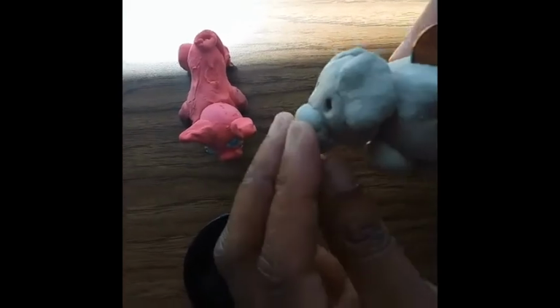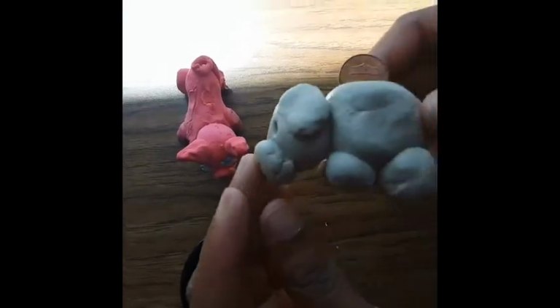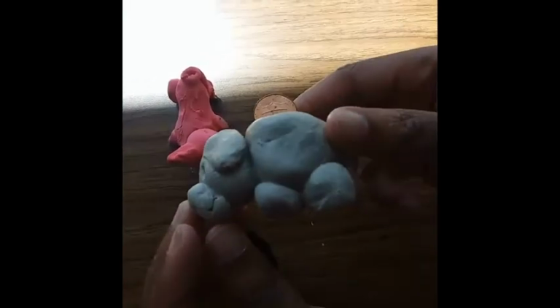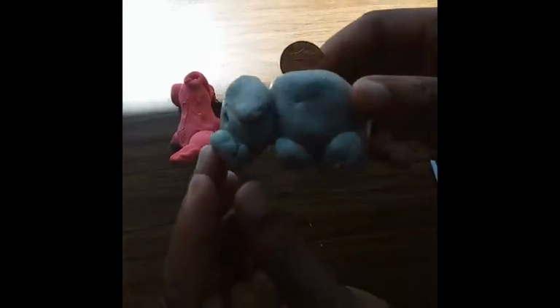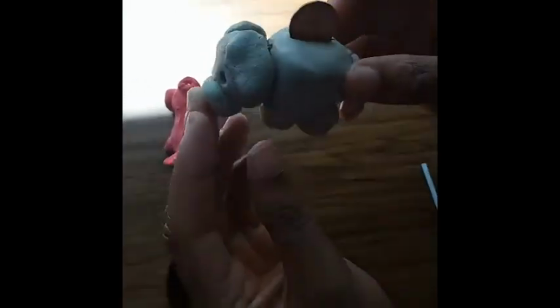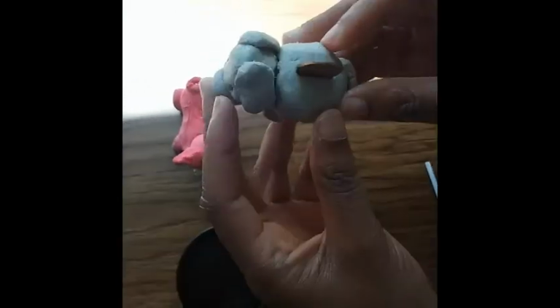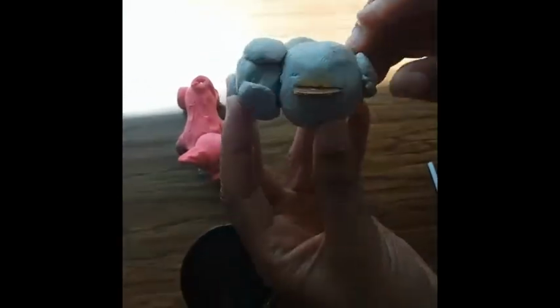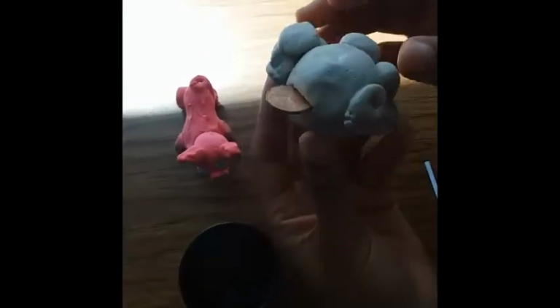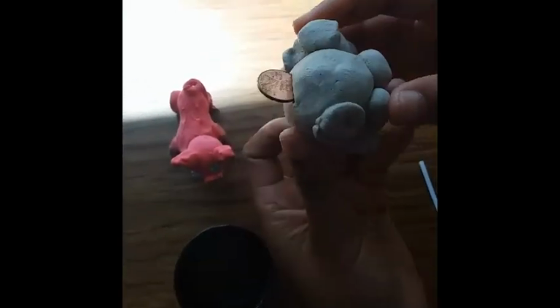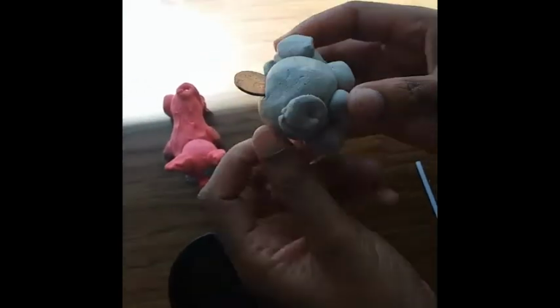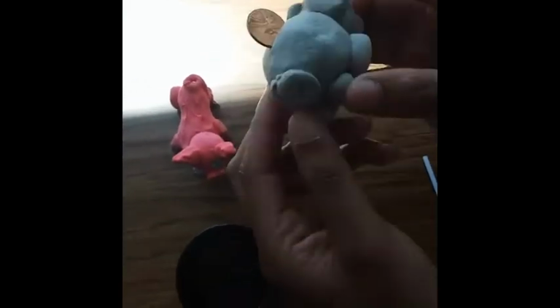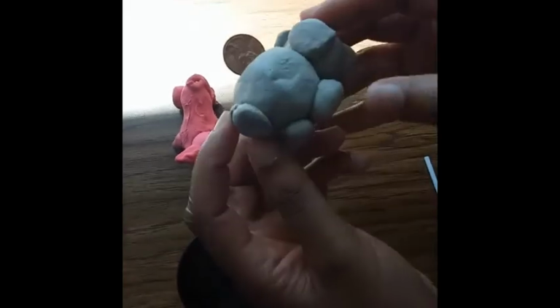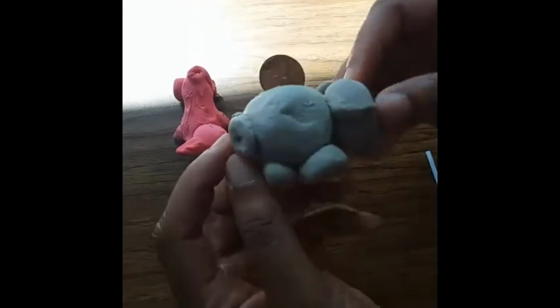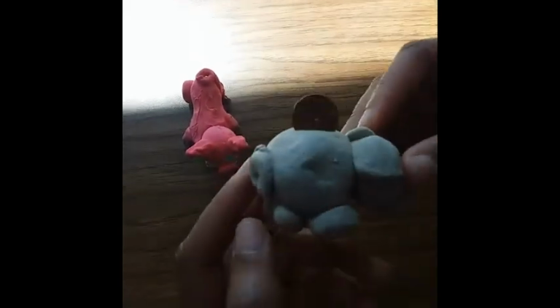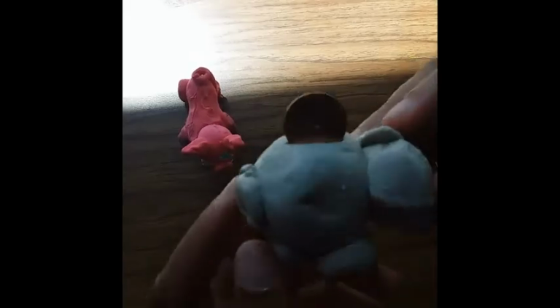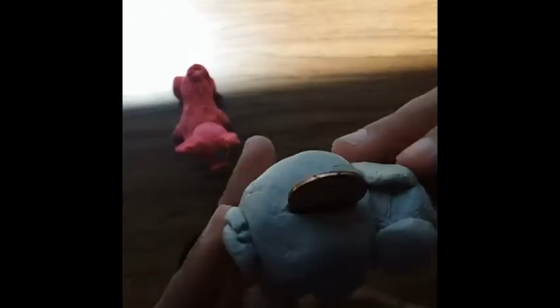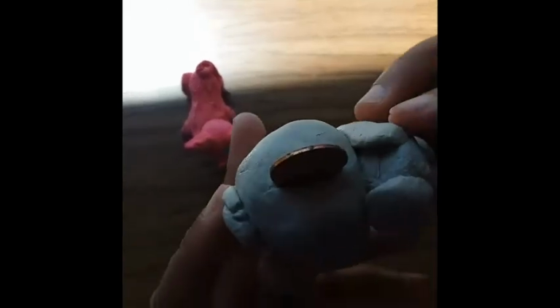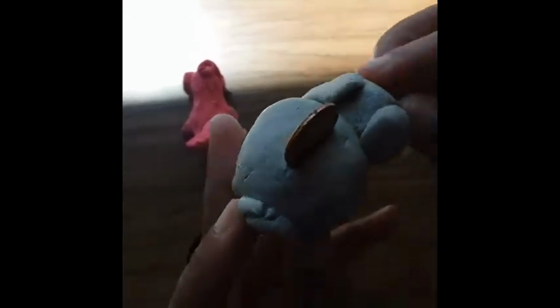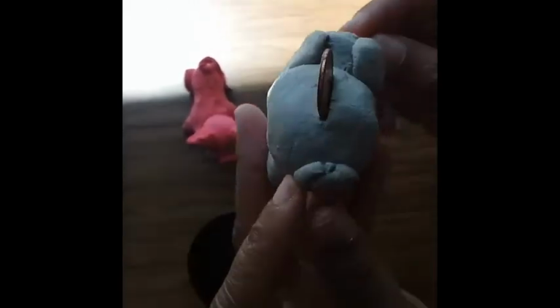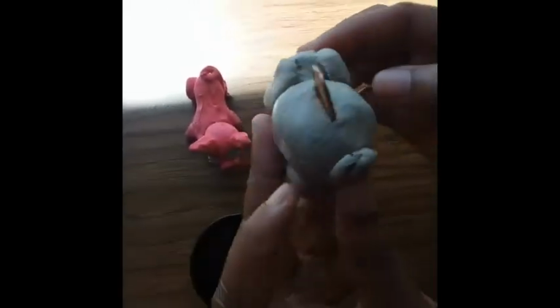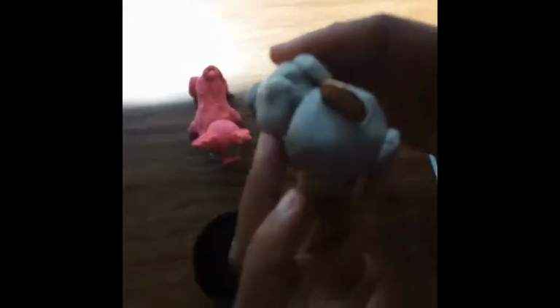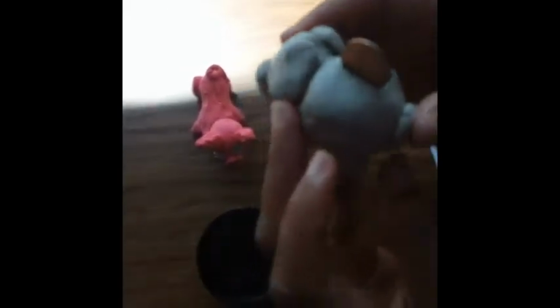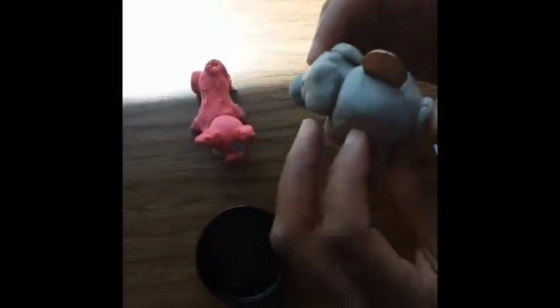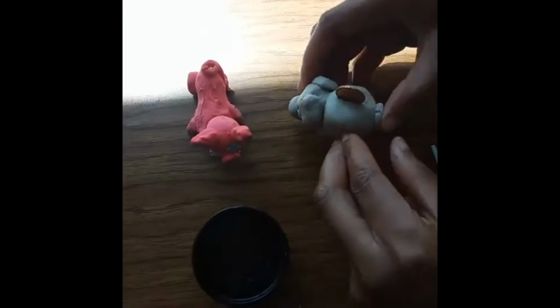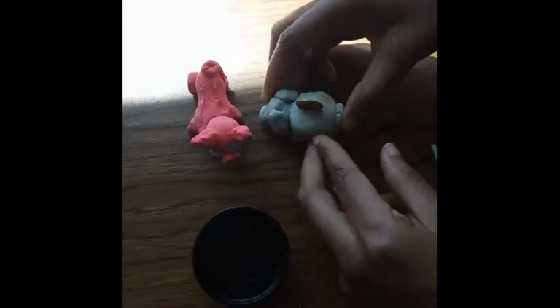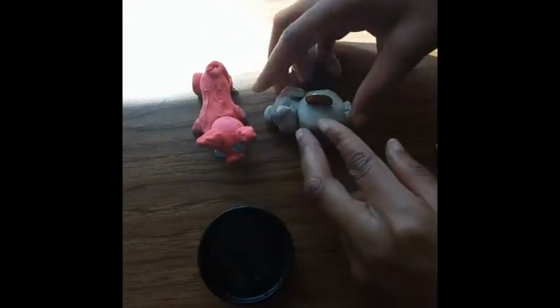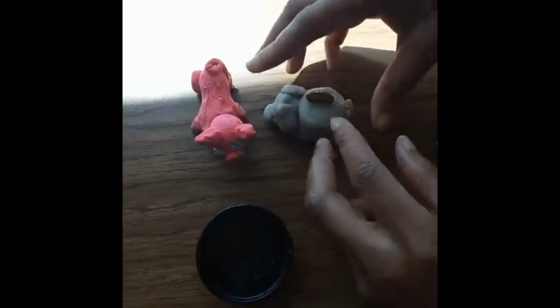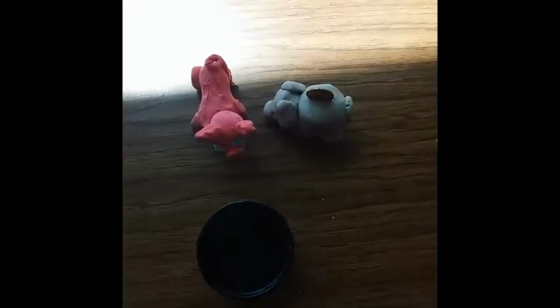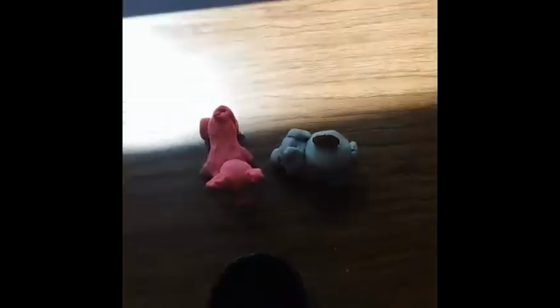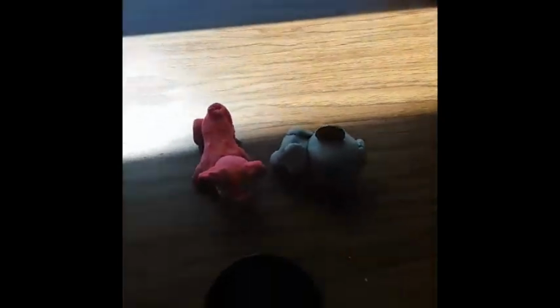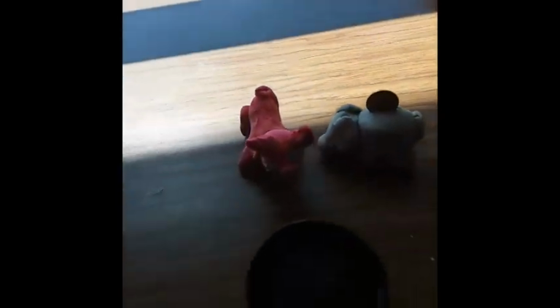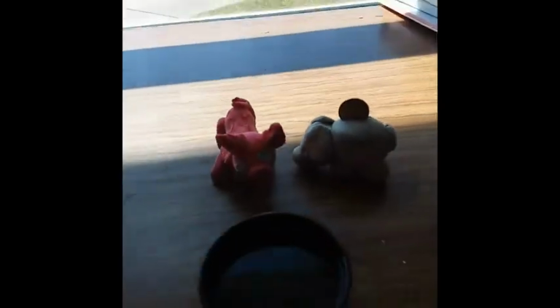I'm going to add one little penny for decoration. And there is my little painted pig. My clay pig is not painted yet, but I will paint it when it dries.